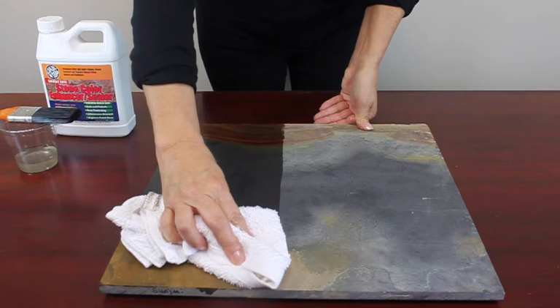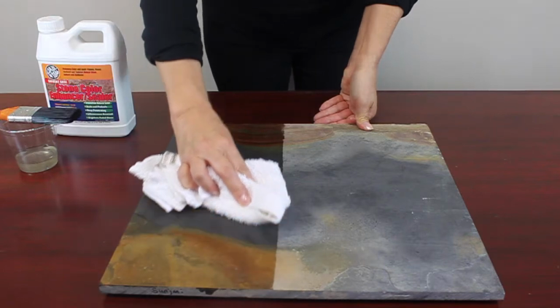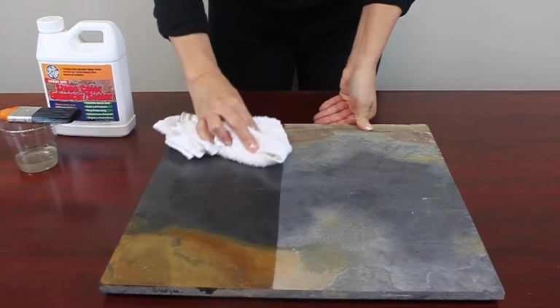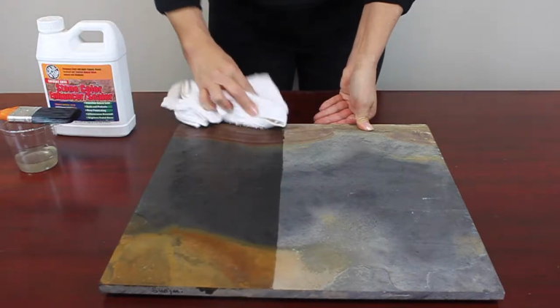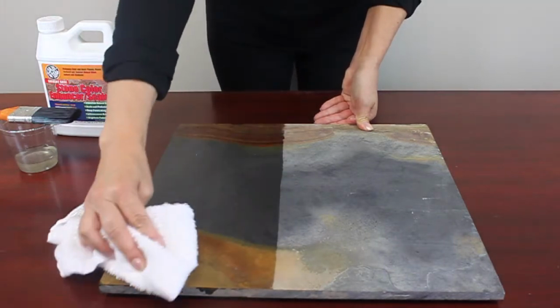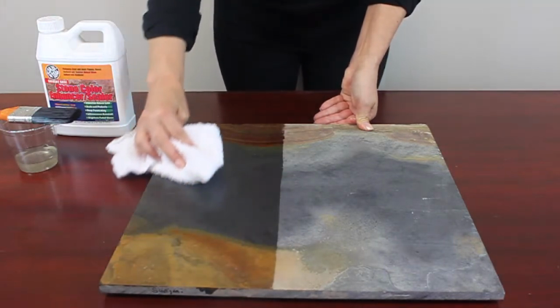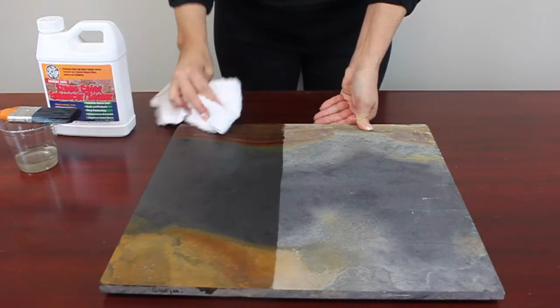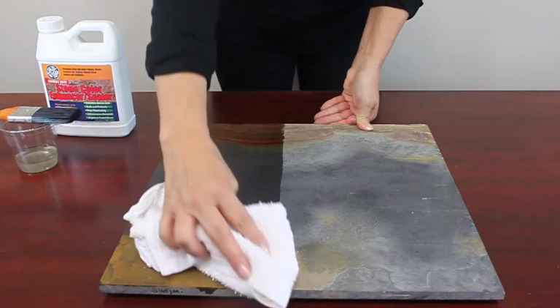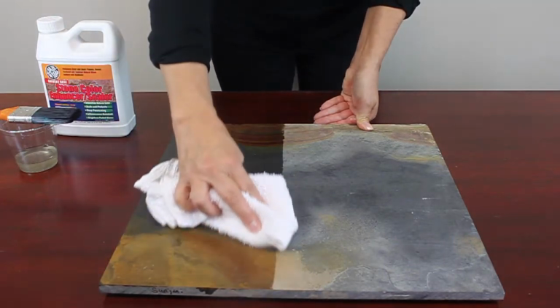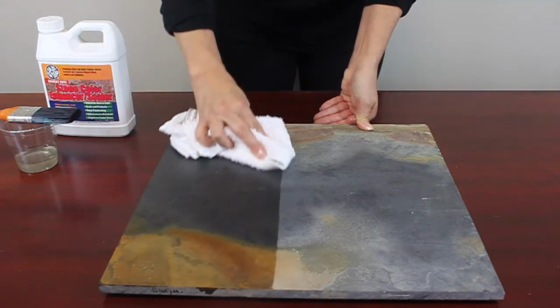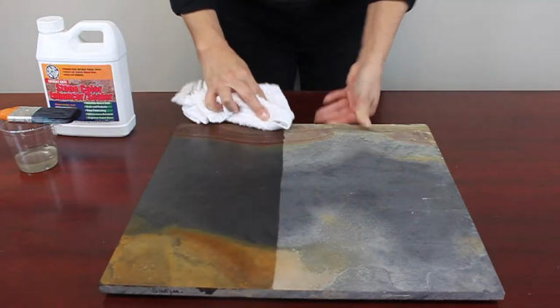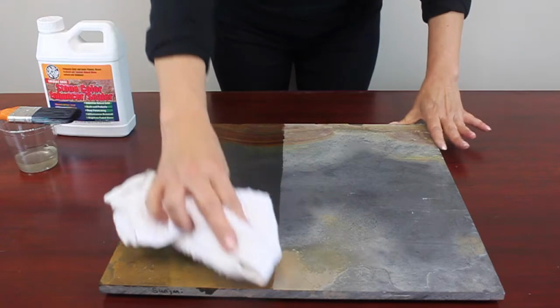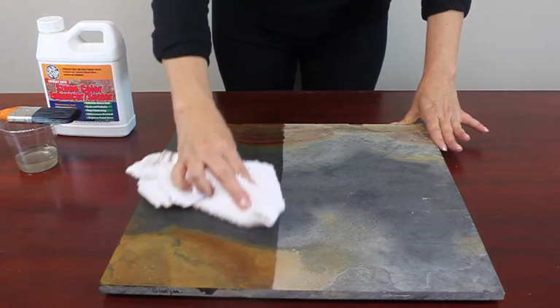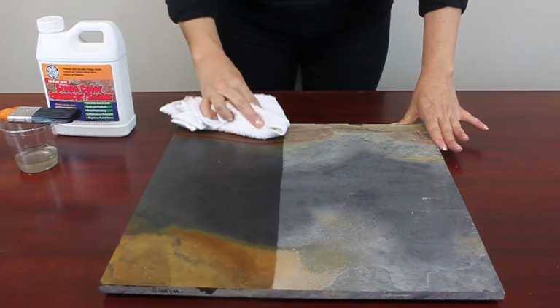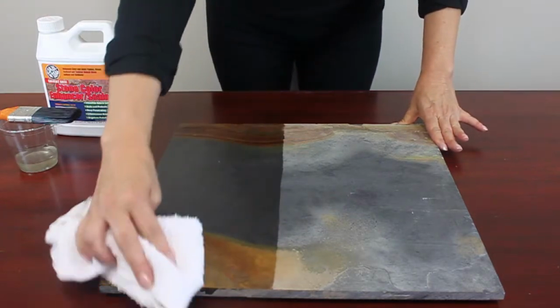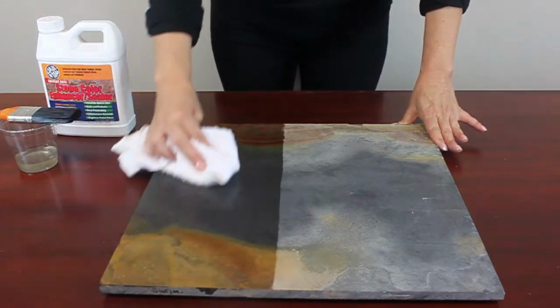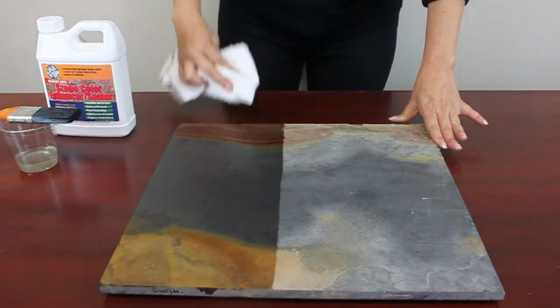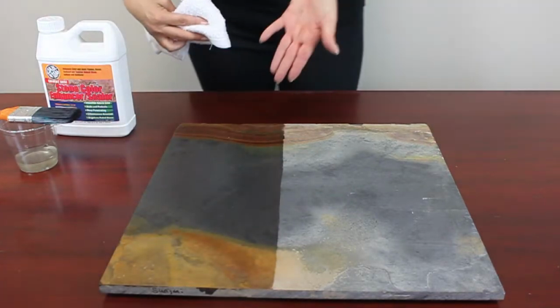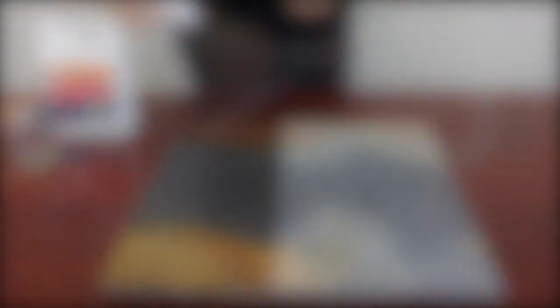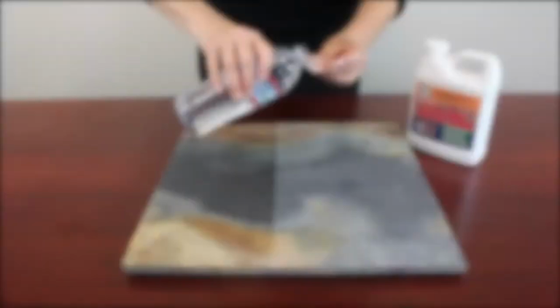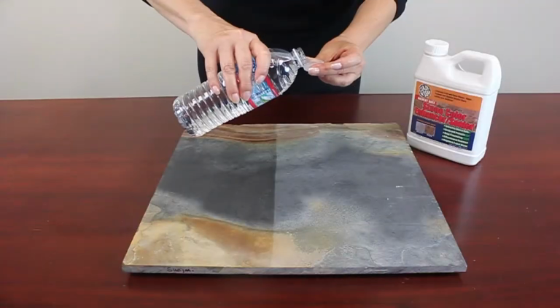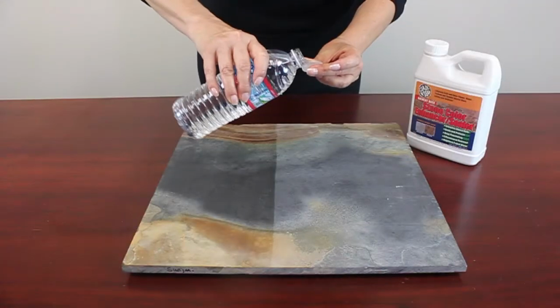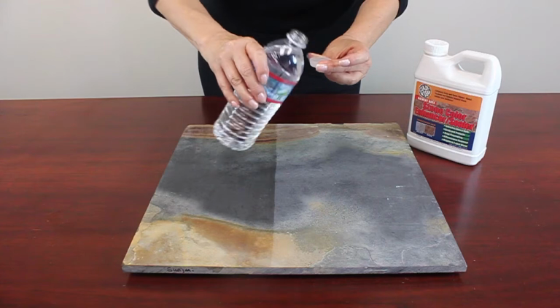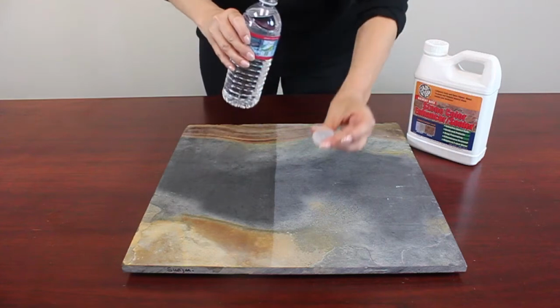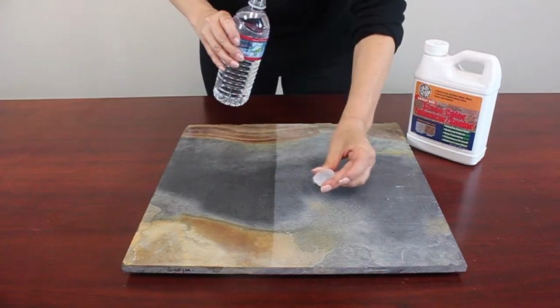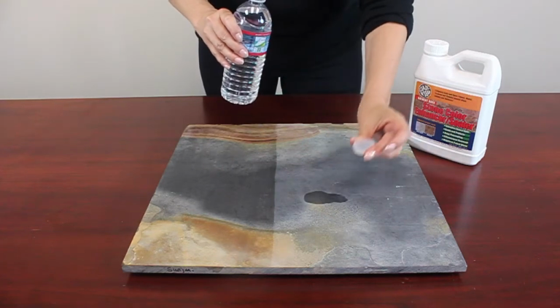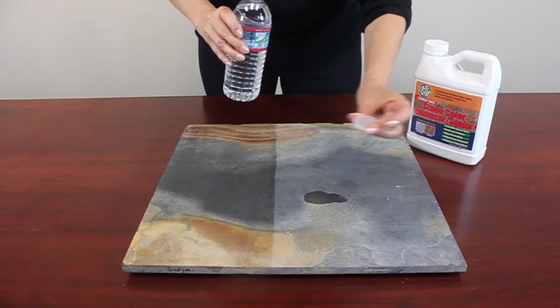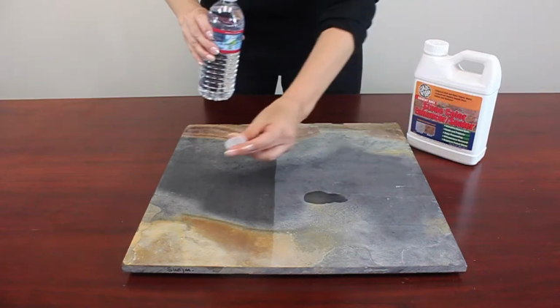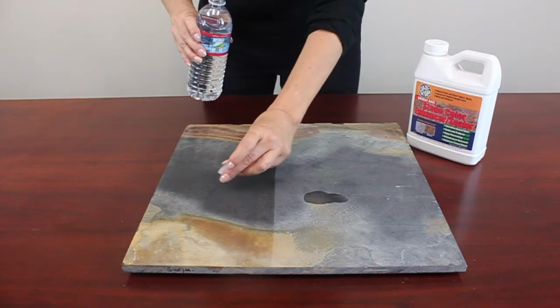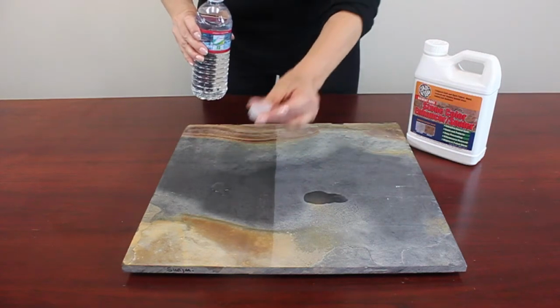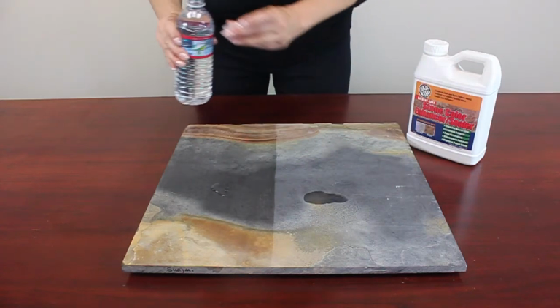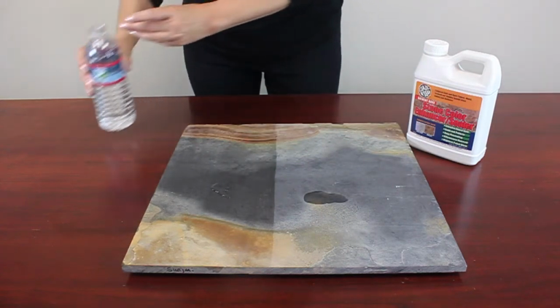Wipe excess sealant from your surface after five minutes to prevent puddling. Sealant fully cures in 24 hours. Allow sealant to dry overnight before grouting on new installations. A second coat of Glaze and Seal Color Enhancer may be applied over finished grout.